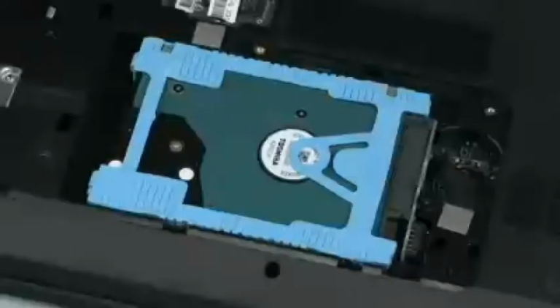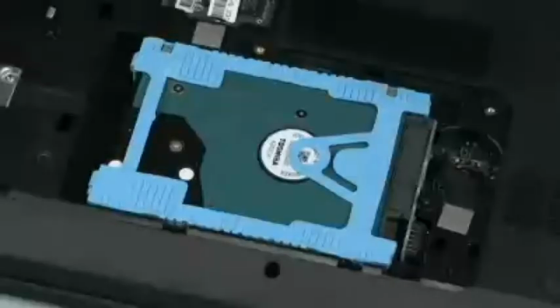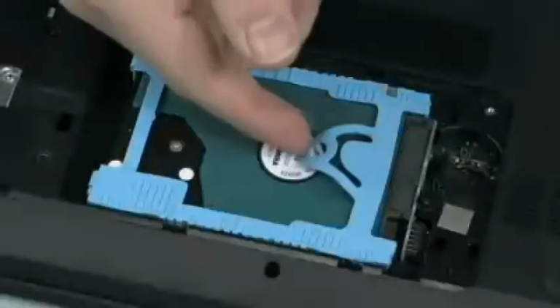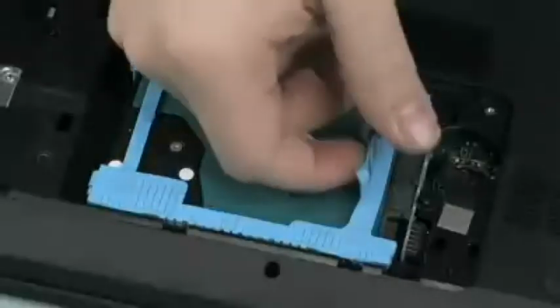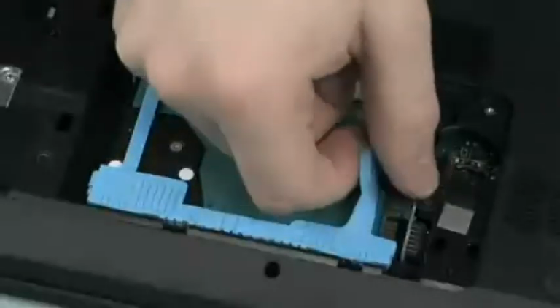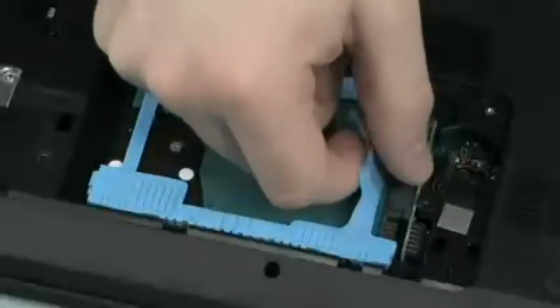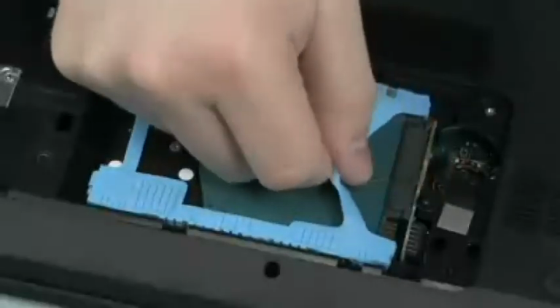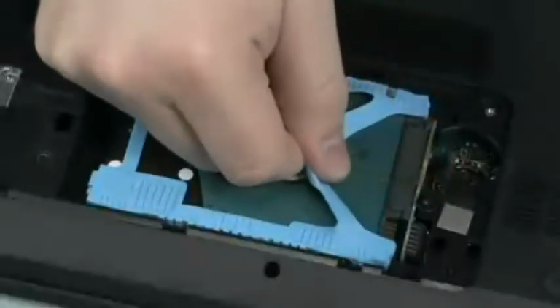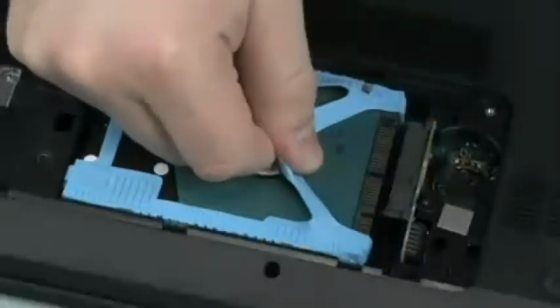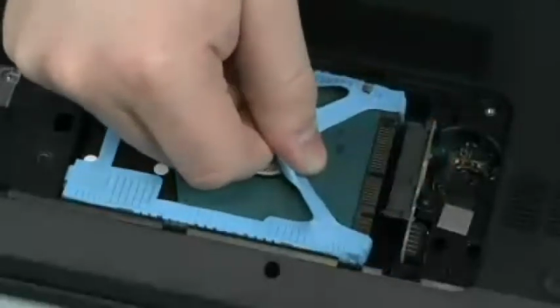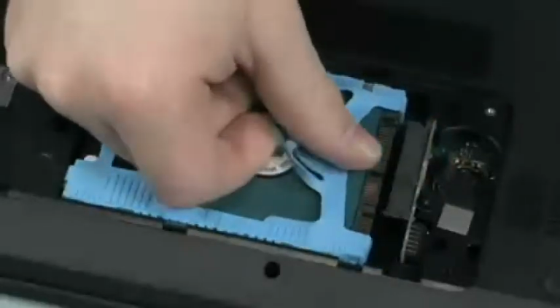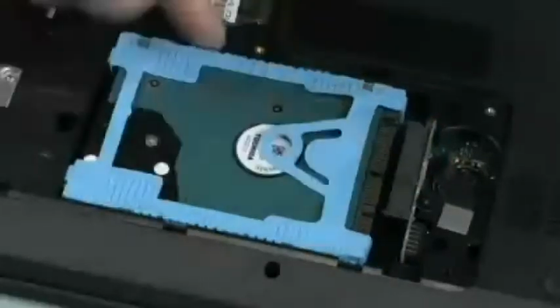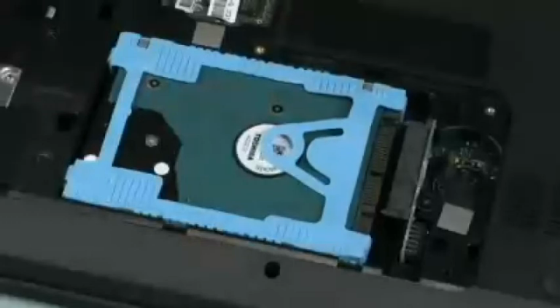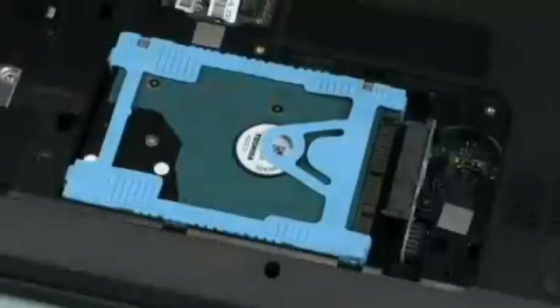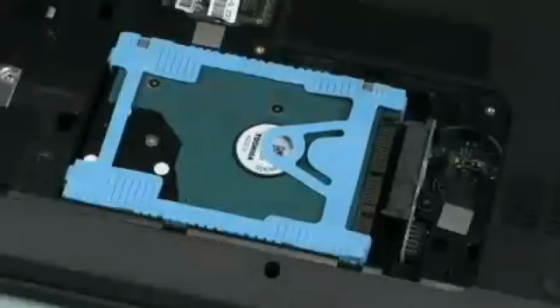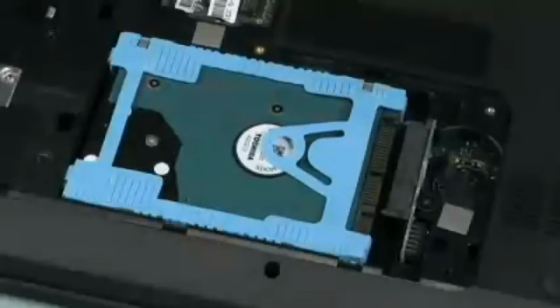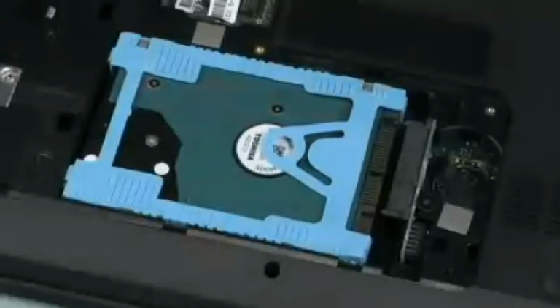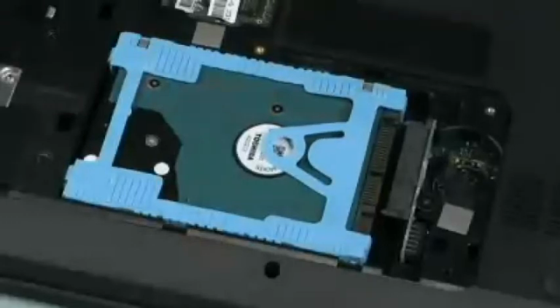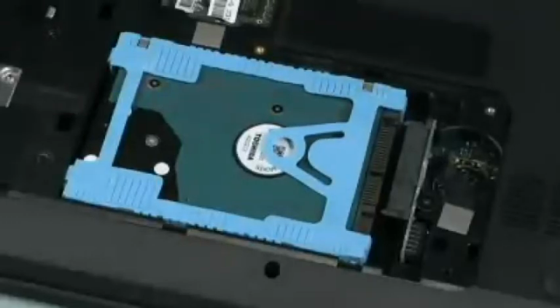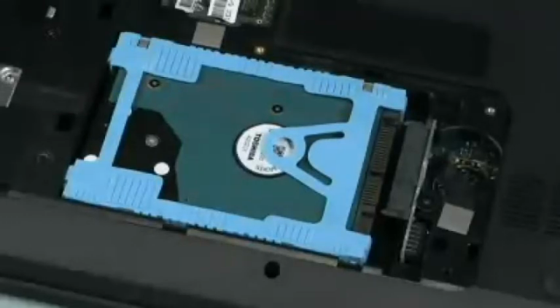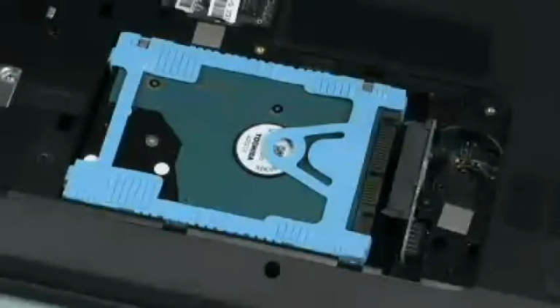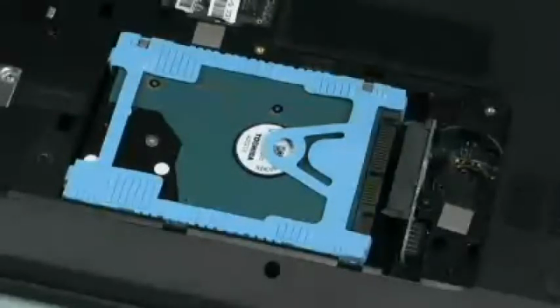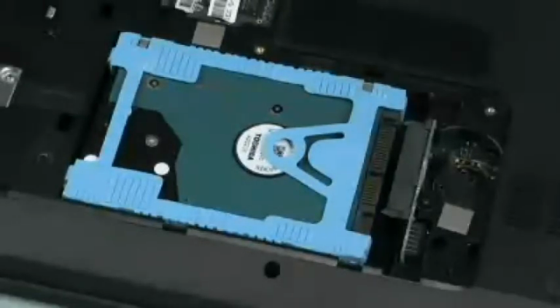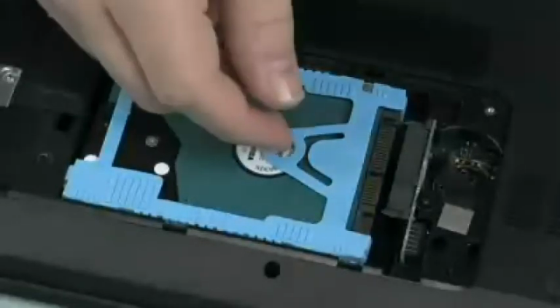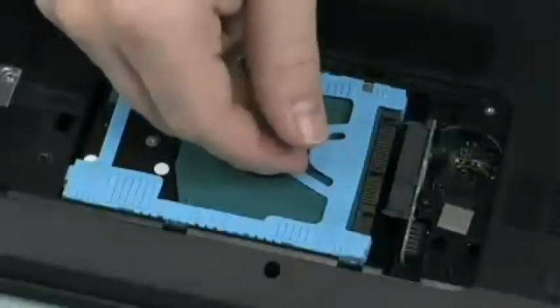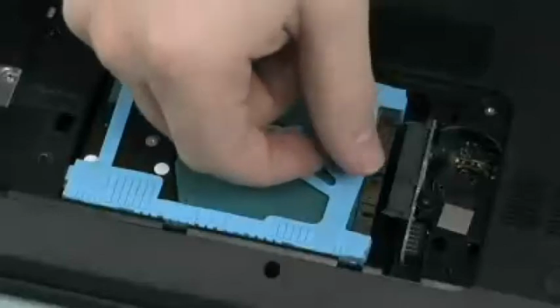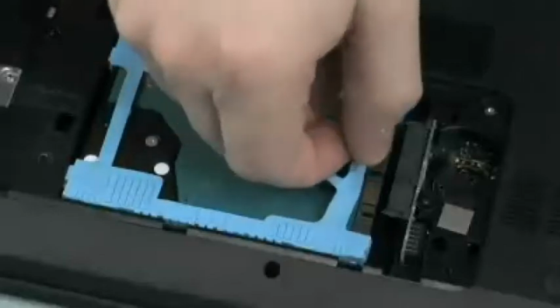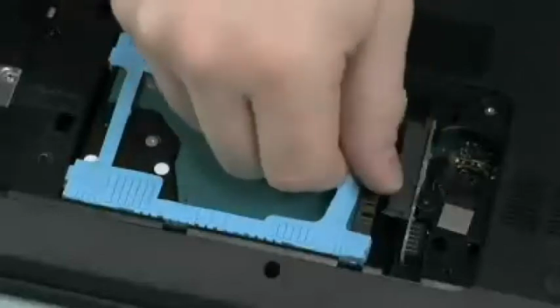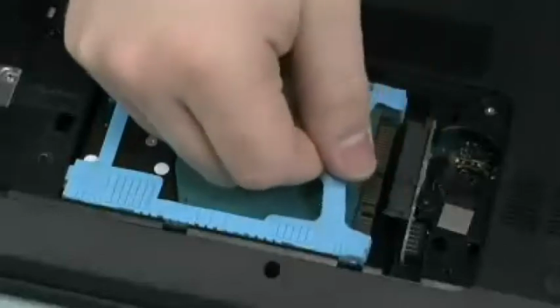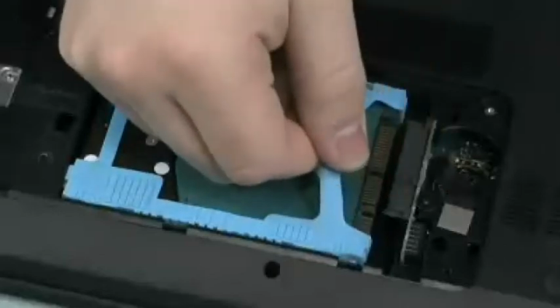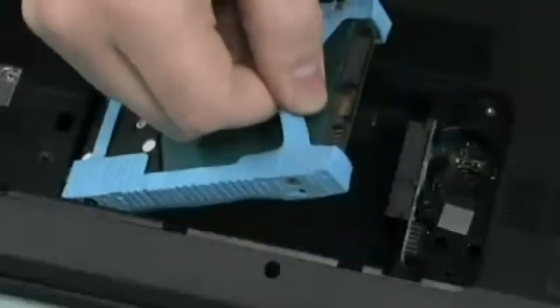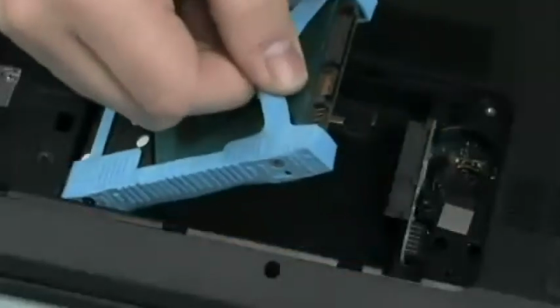Removal: Using the rubber pull tab, pull the hard disk drive to the left to disconnect the hard disk drive from the hard disk drive connector board. Using the rubber tab, lift and remove the hard disk drive from the base enclosure.